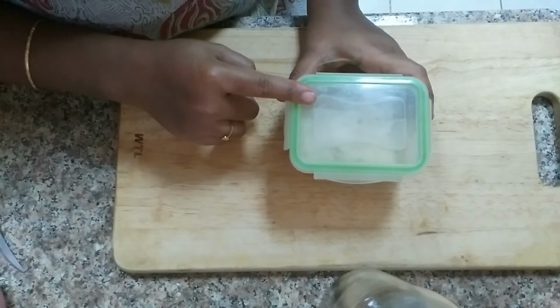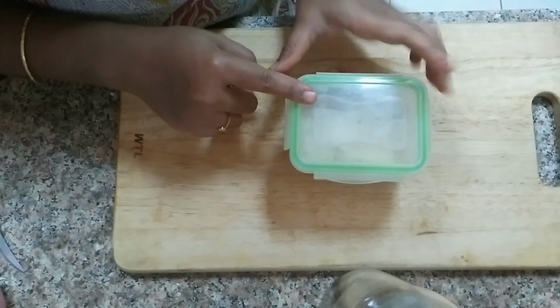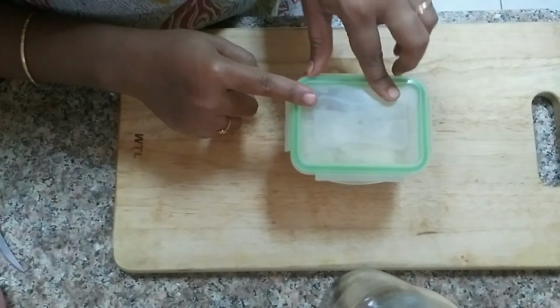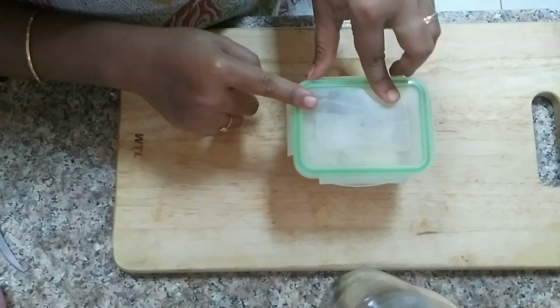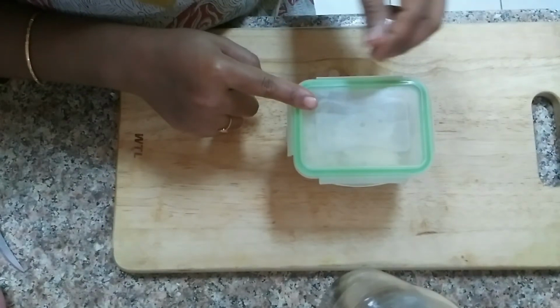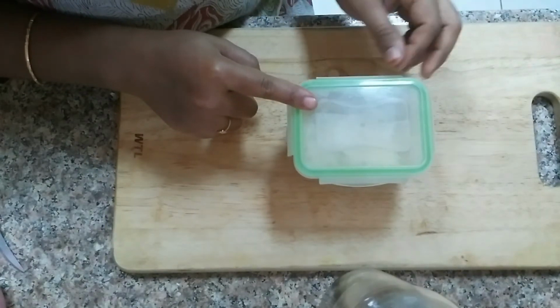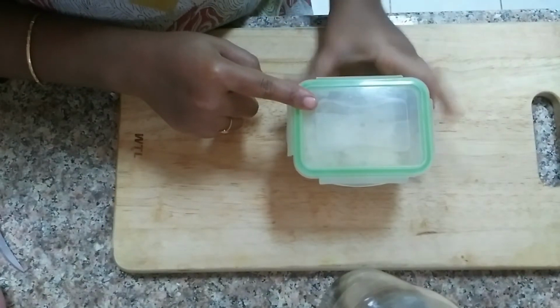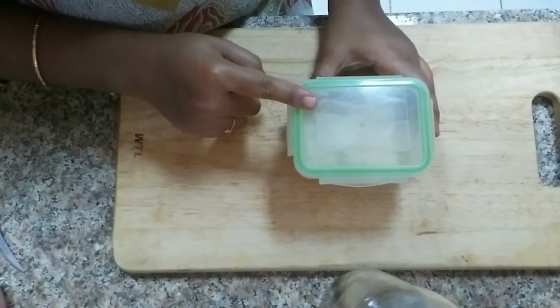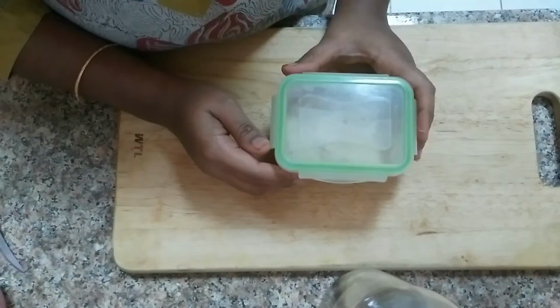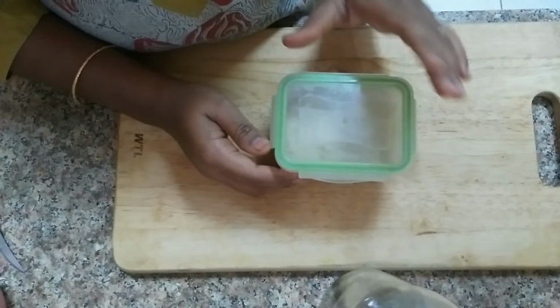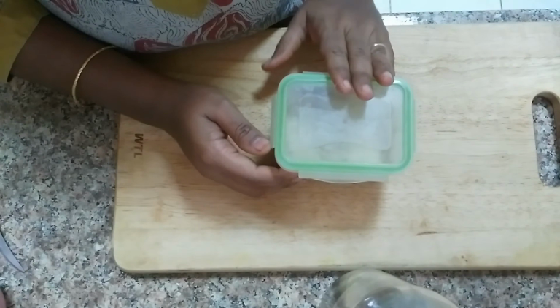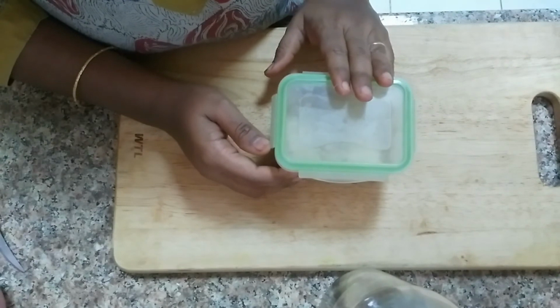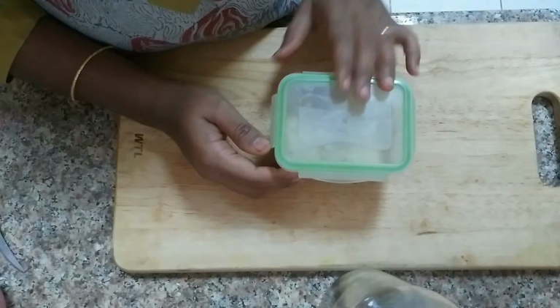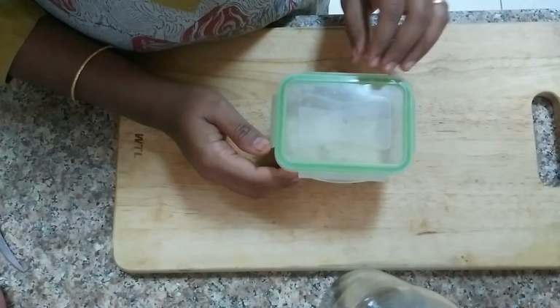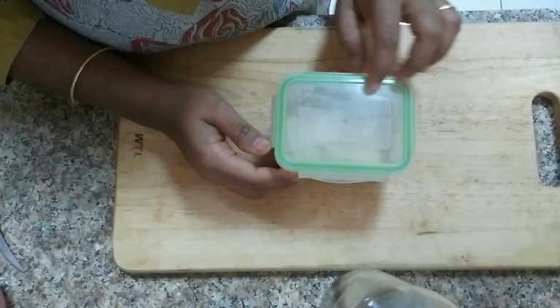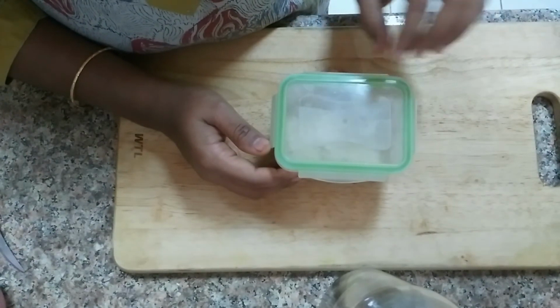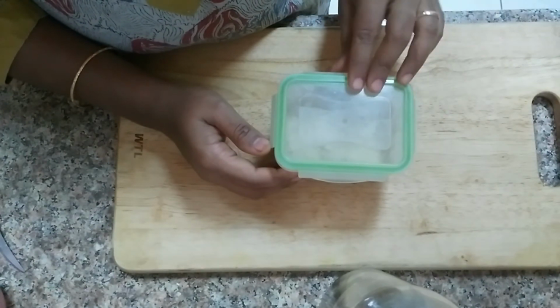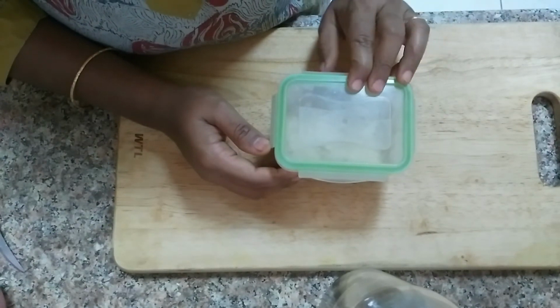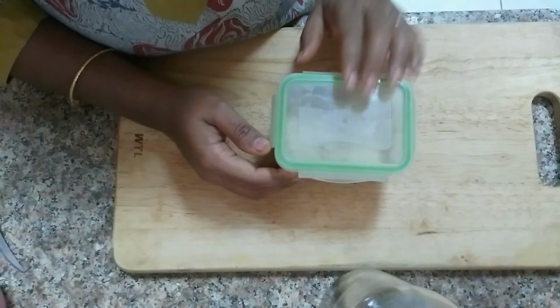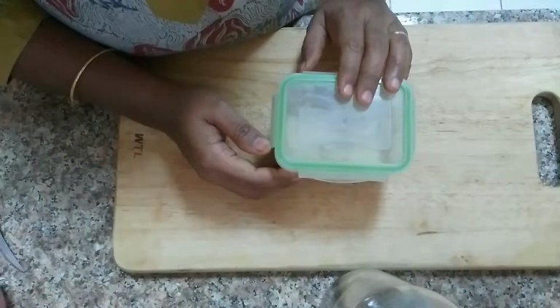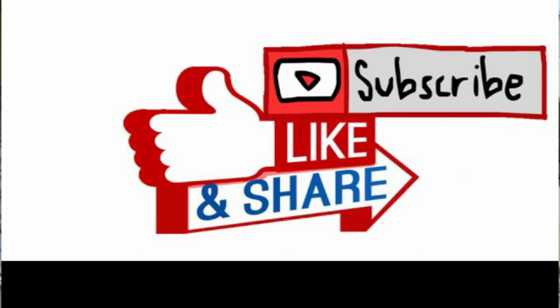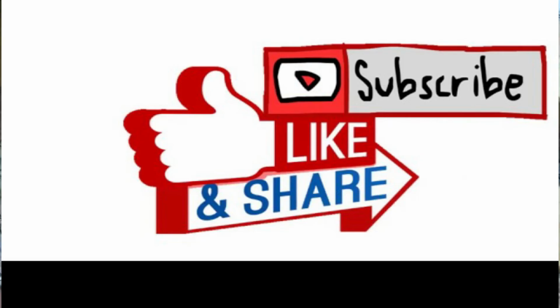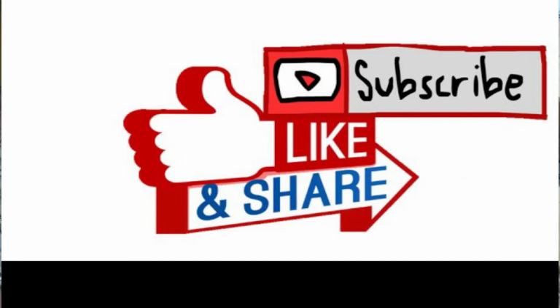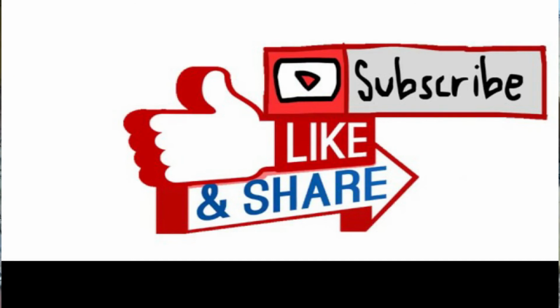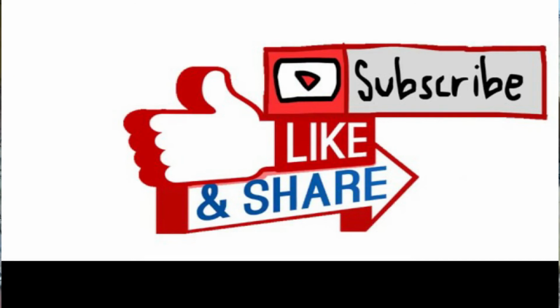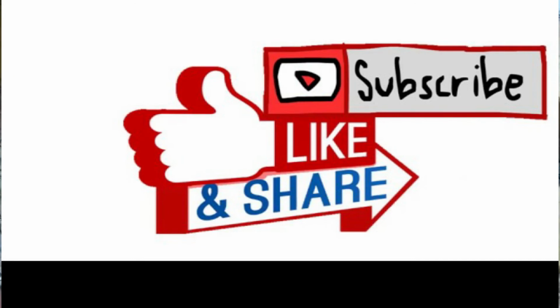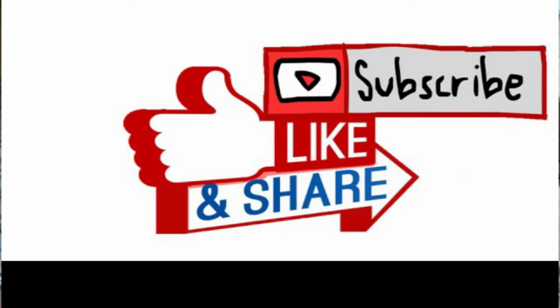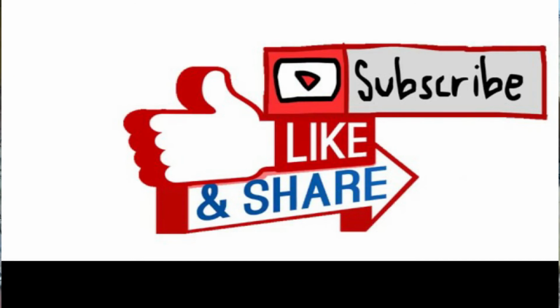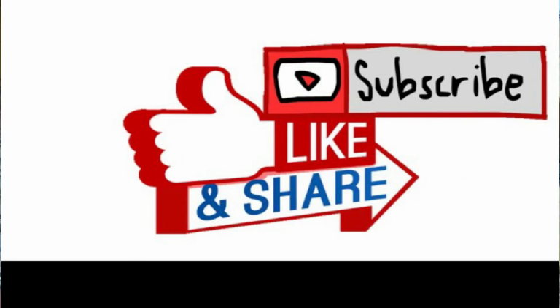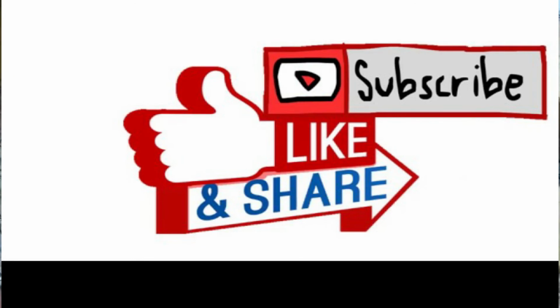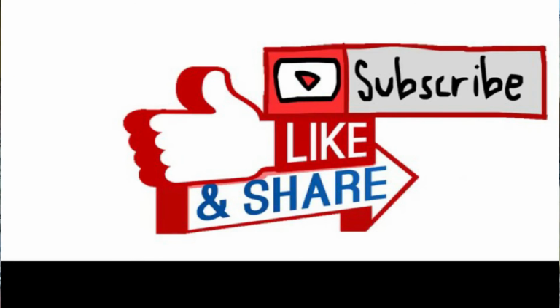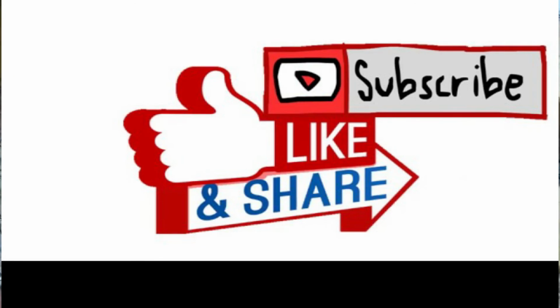If you want to use it in the aisle, you can use it easily. I hope you enjoyed this video. Let's try it again. Thank you very much.